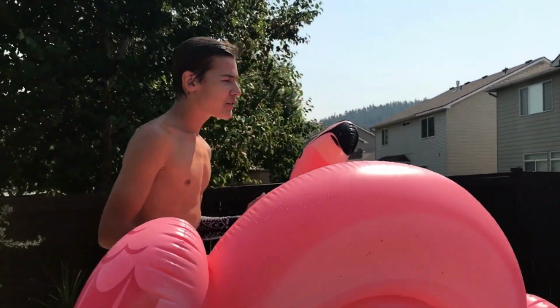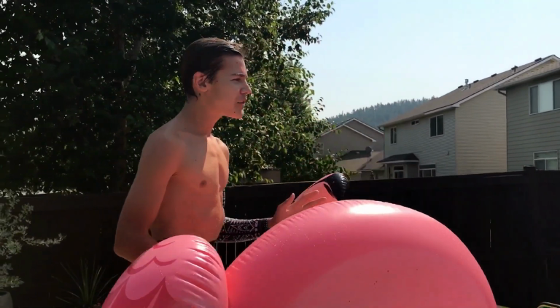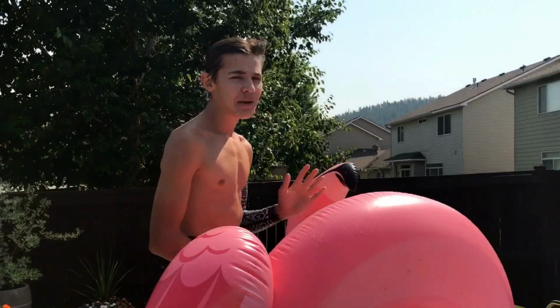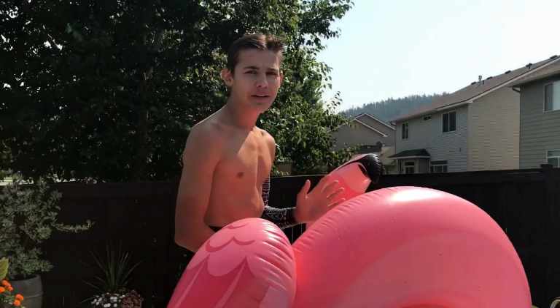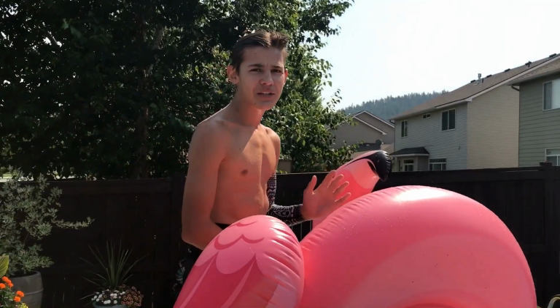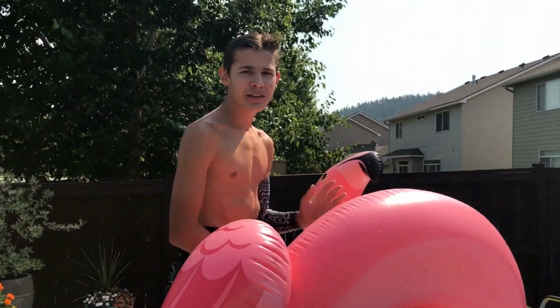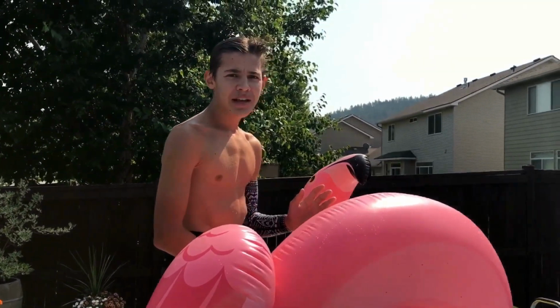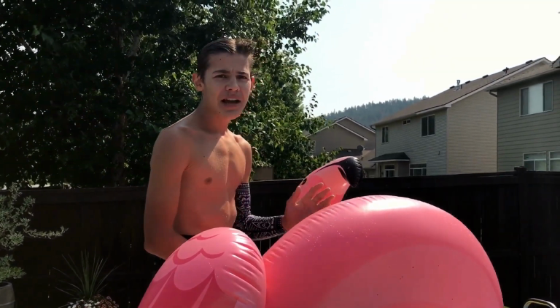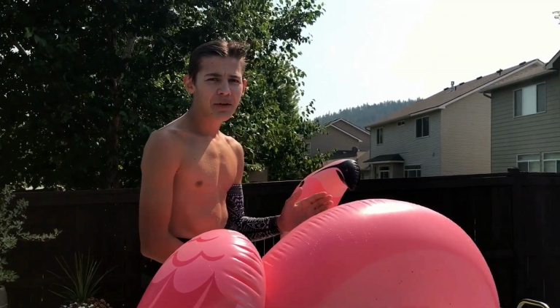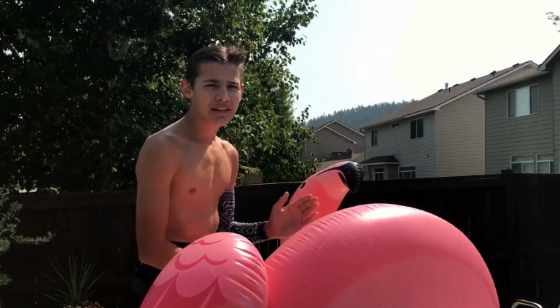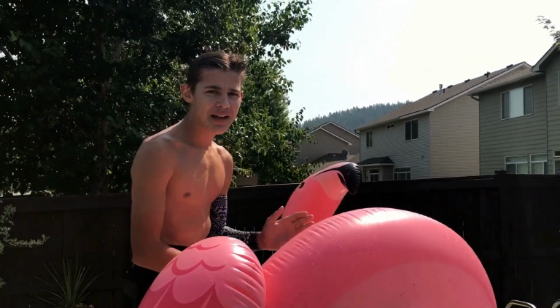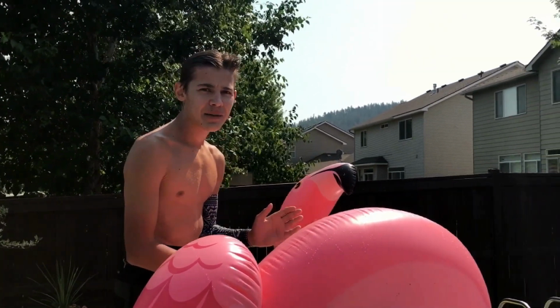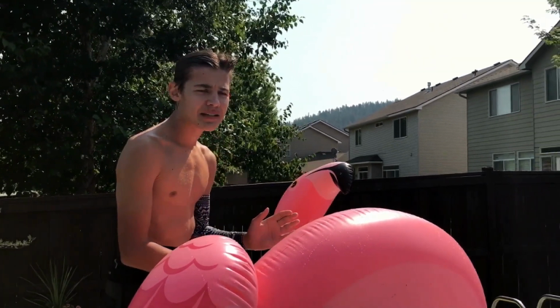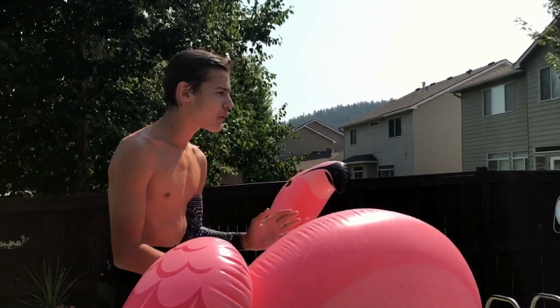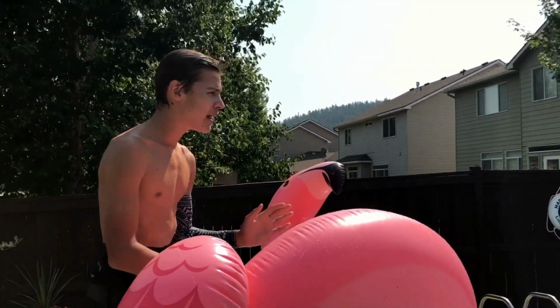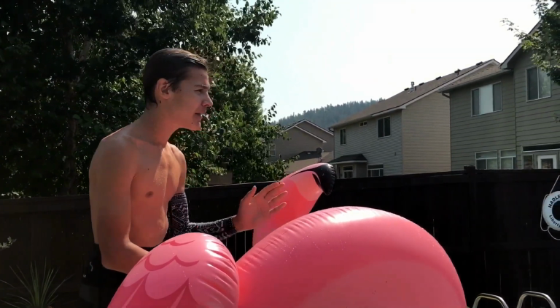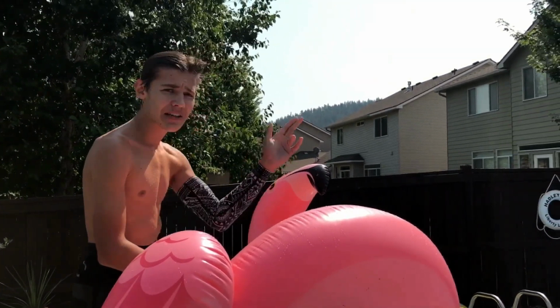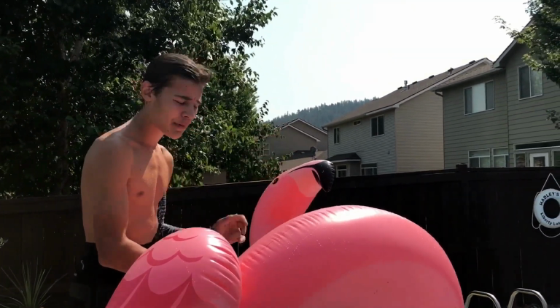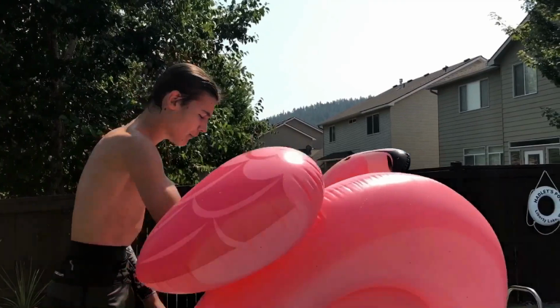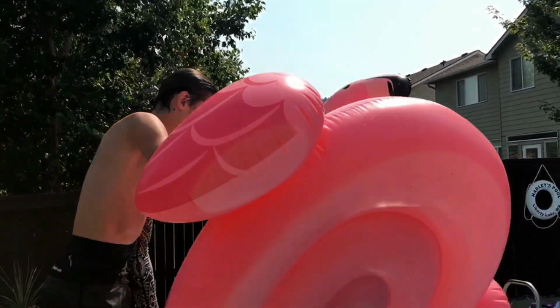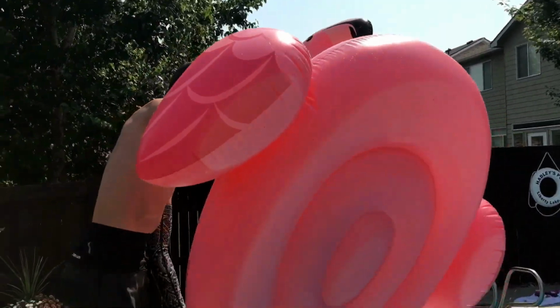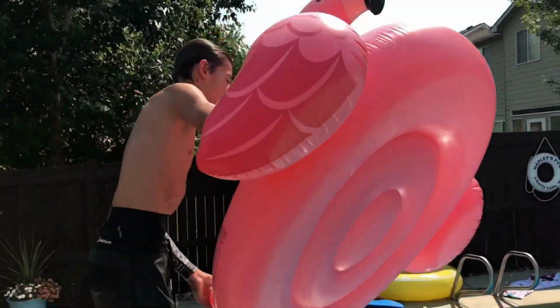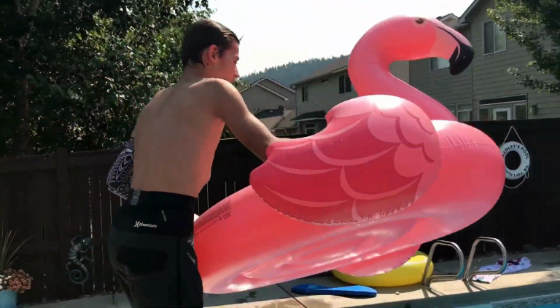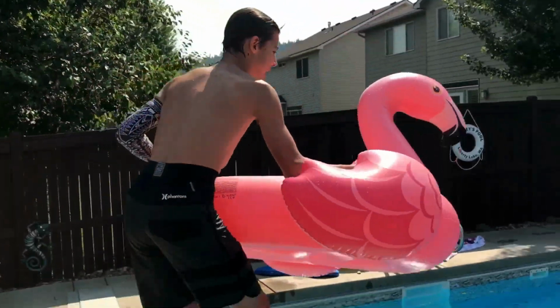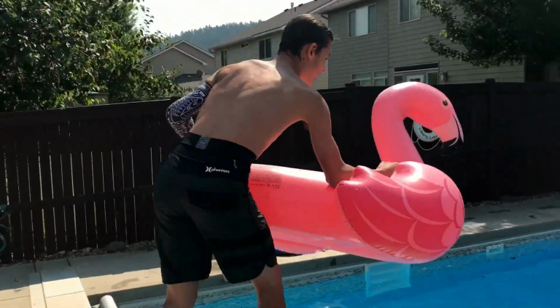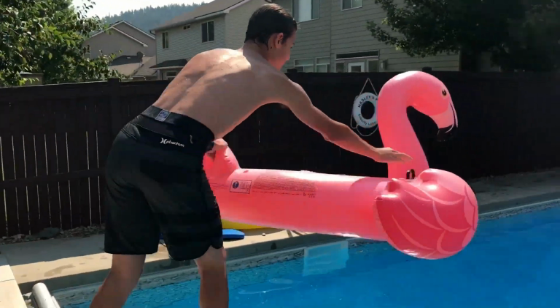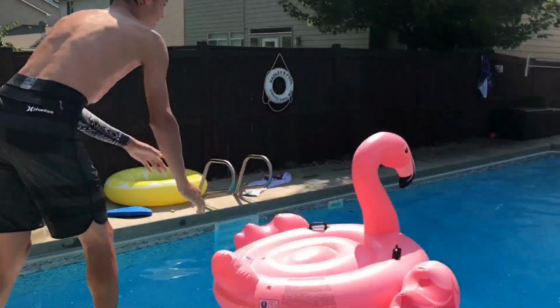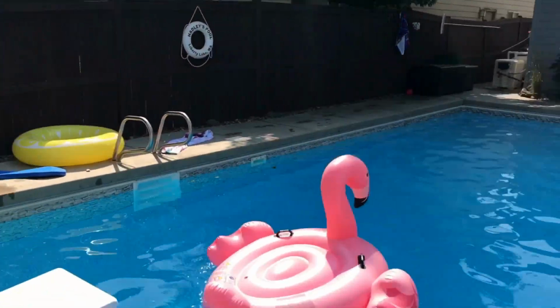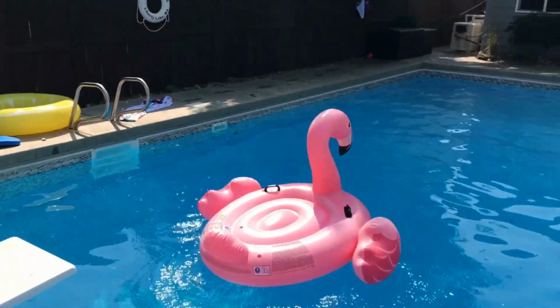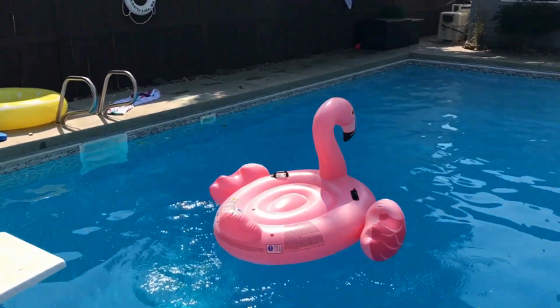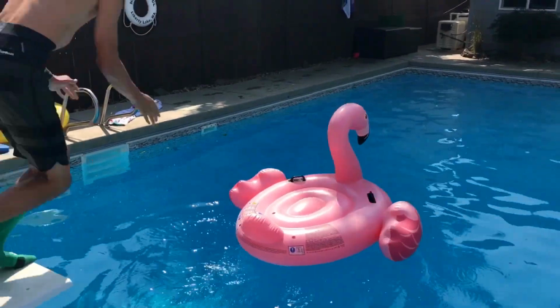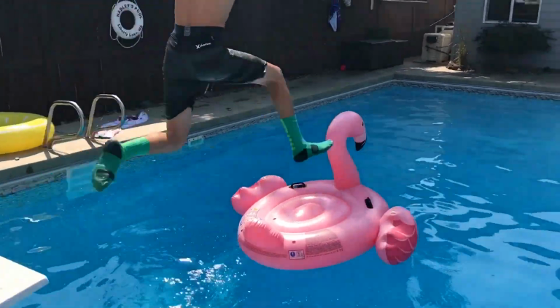The first thing we're going to teach you is how to get your athletic stance in the basic form of diving, and that's going to happen right over here in the shallow end. So just follow me out here in the shallow end.